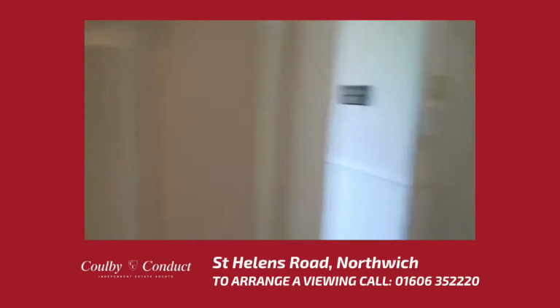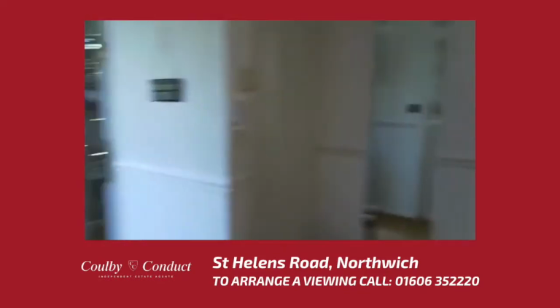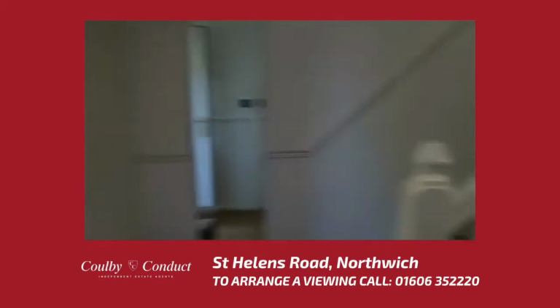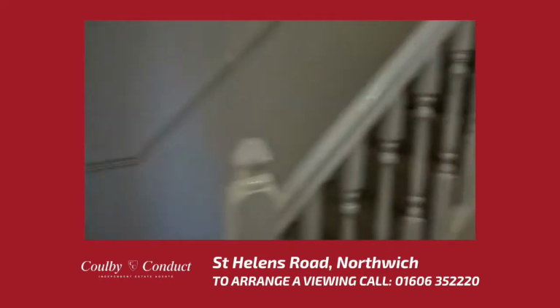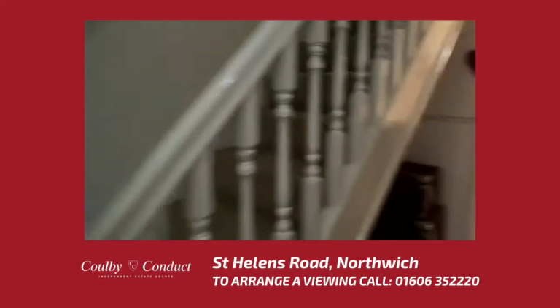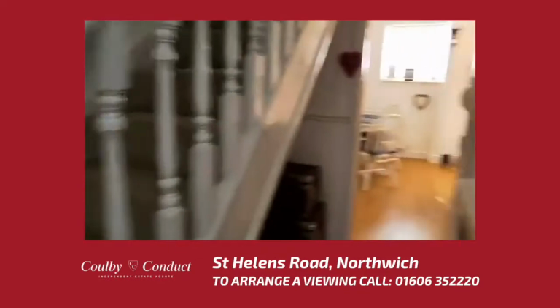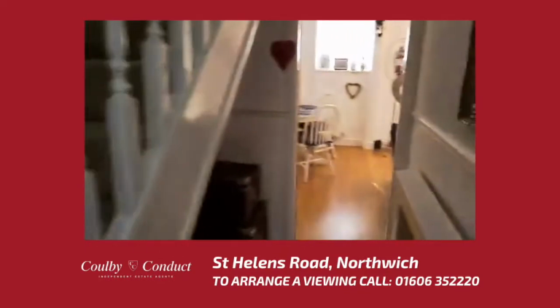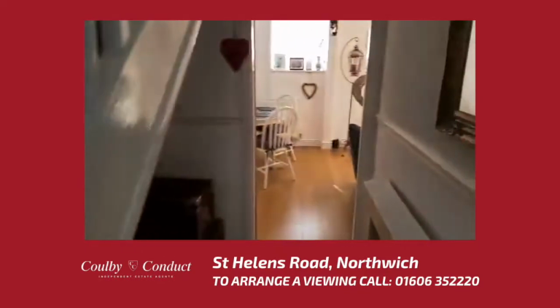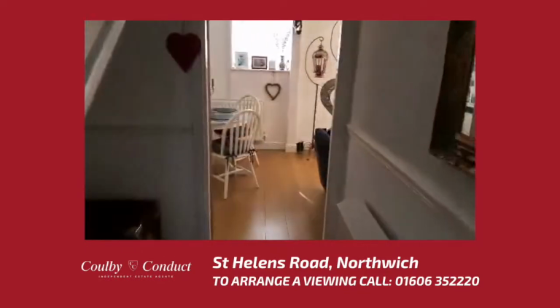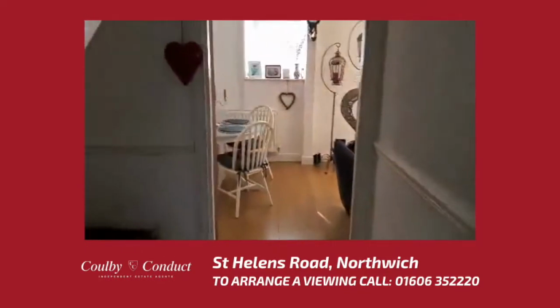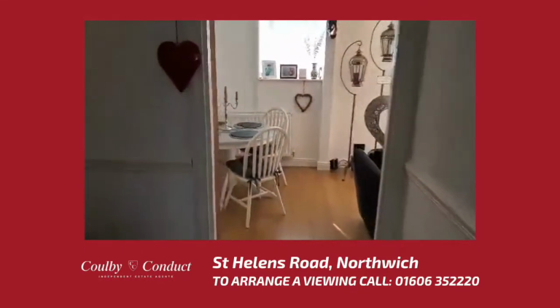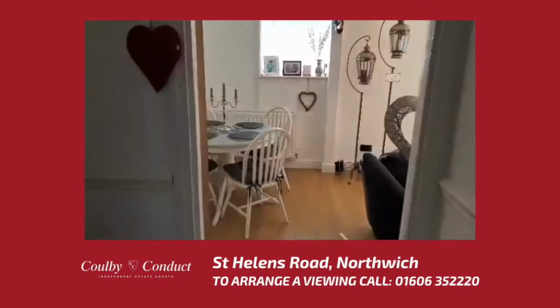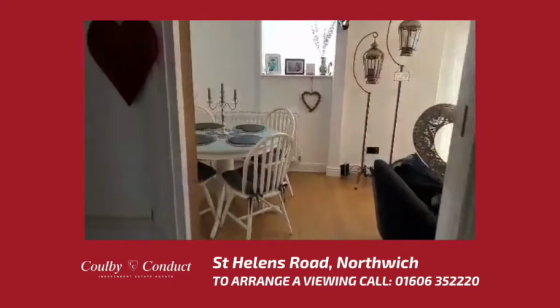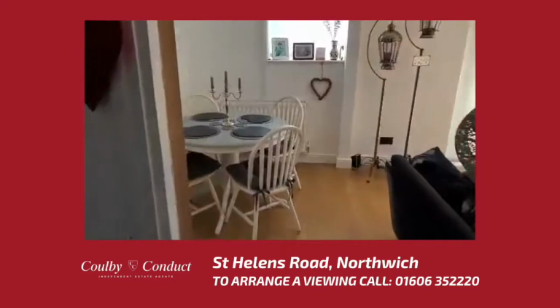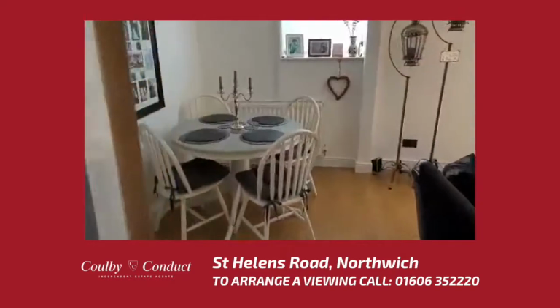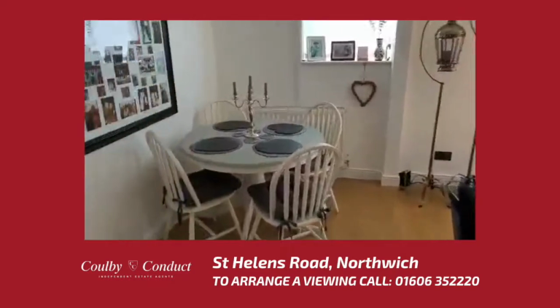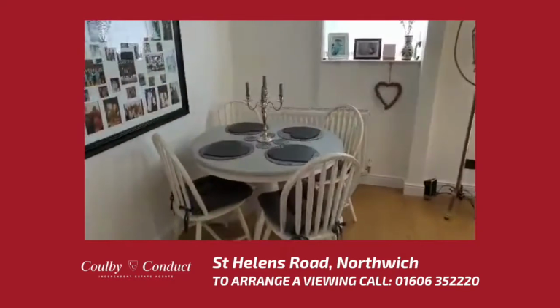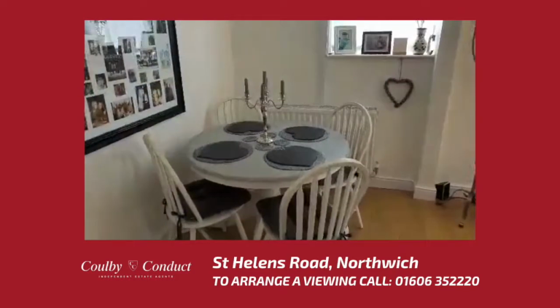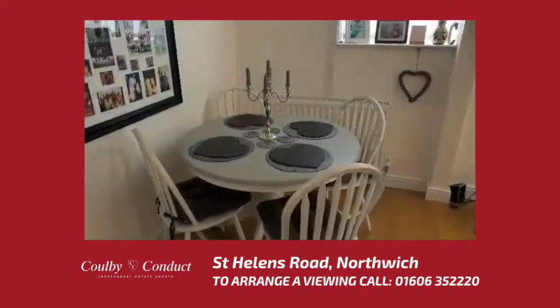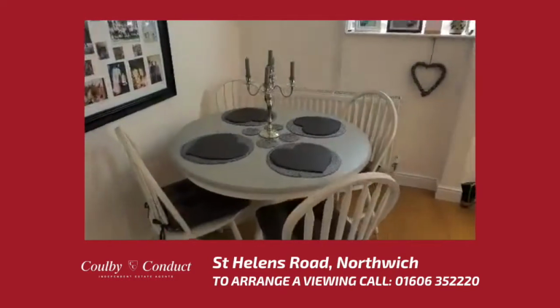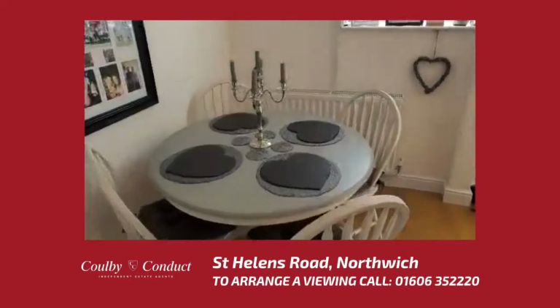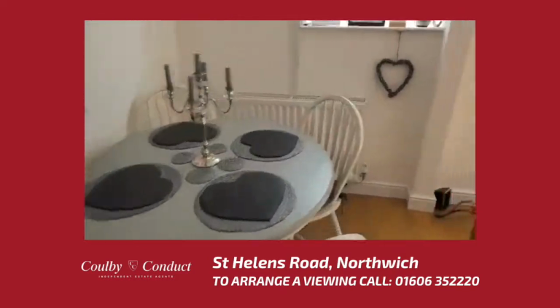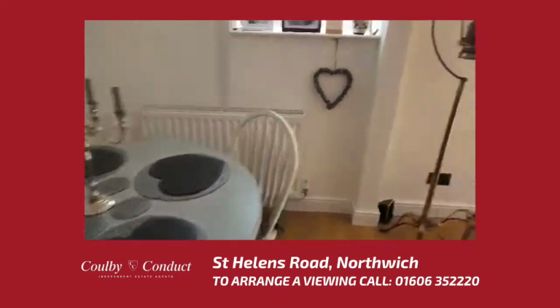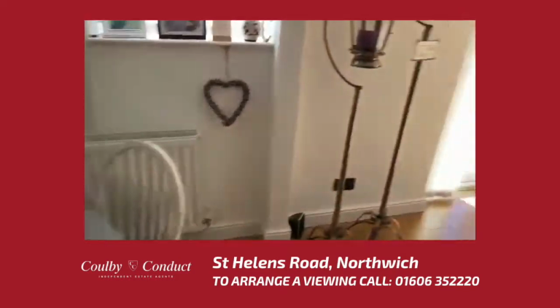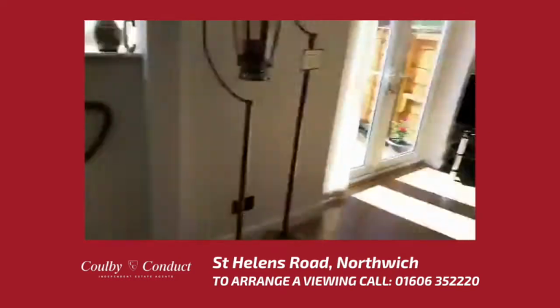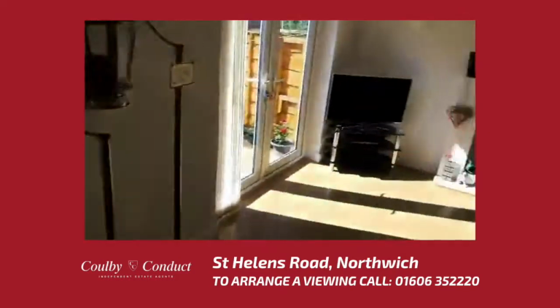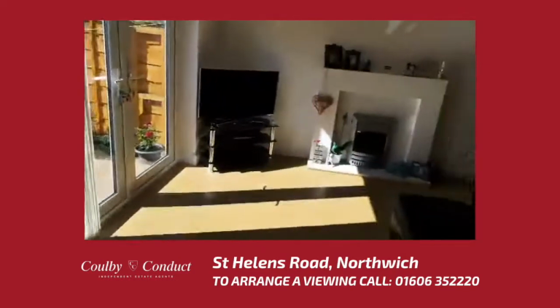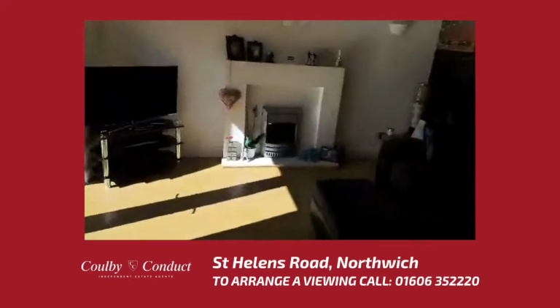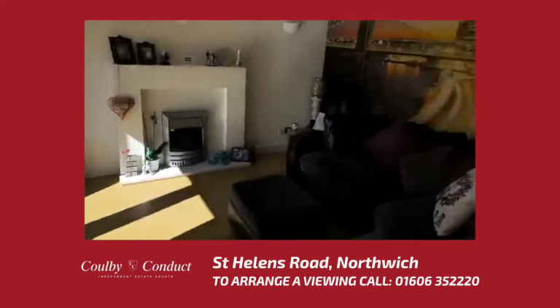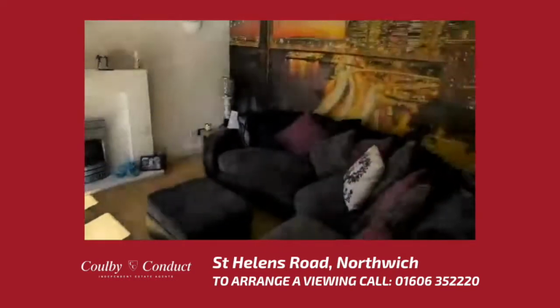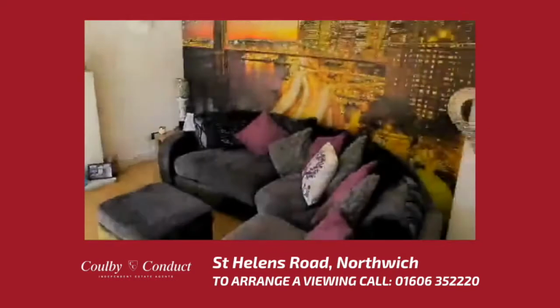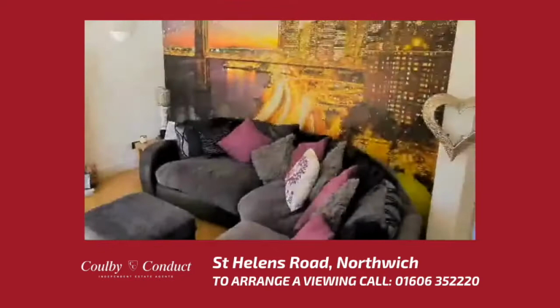Continuing along the hallway we now come to the lounge diner, where there is a dining area and a very large seating area as well.